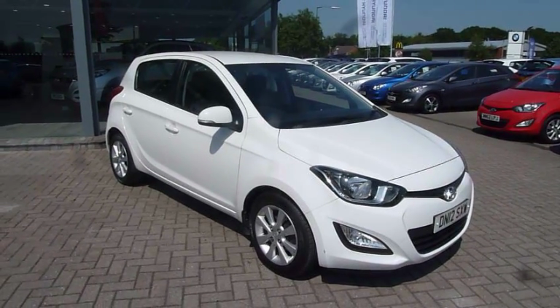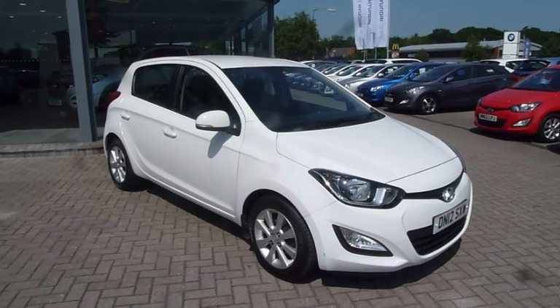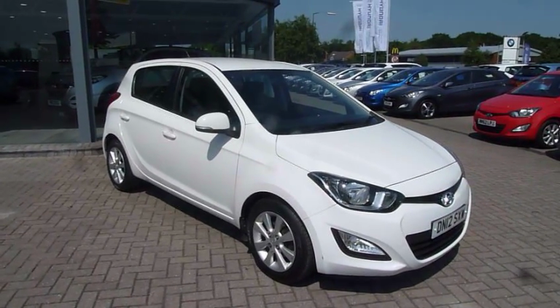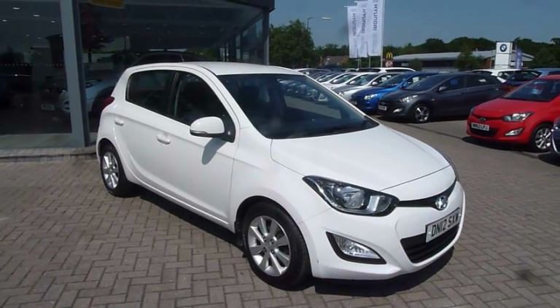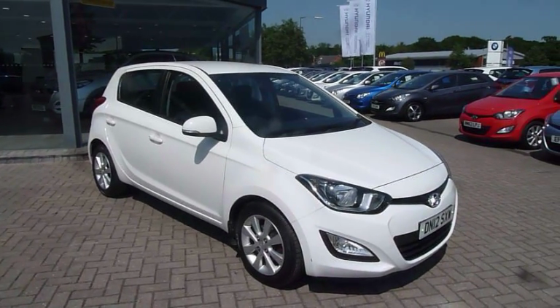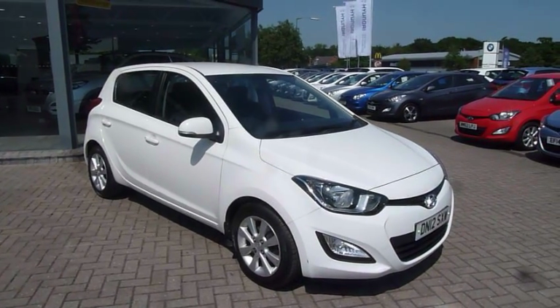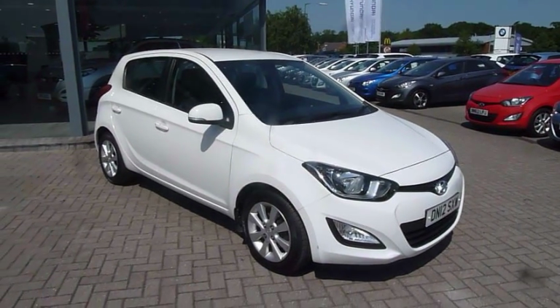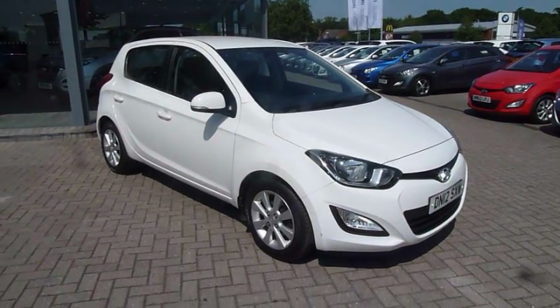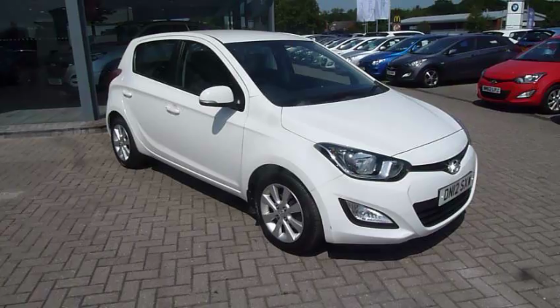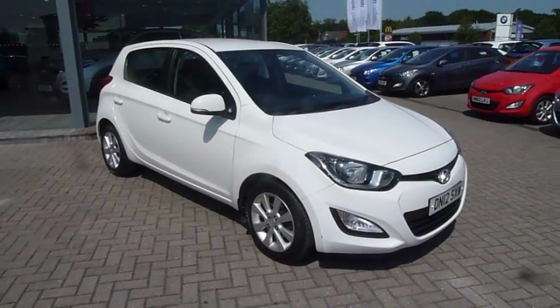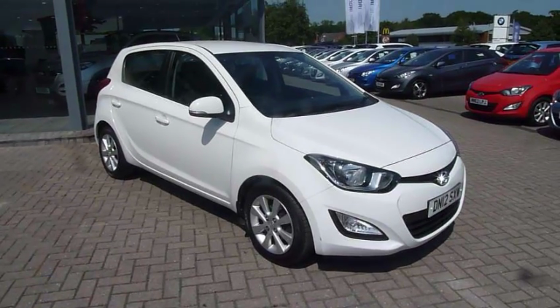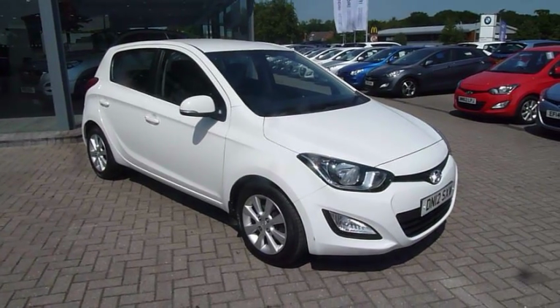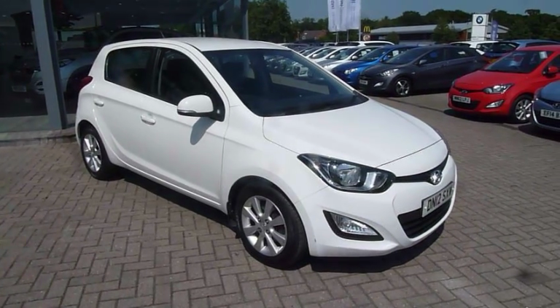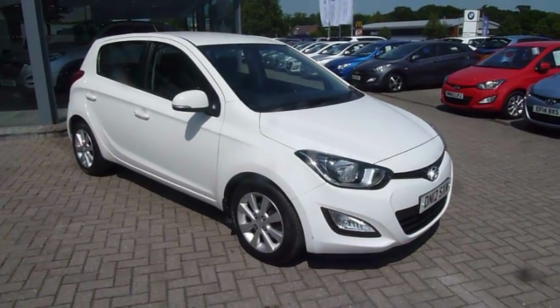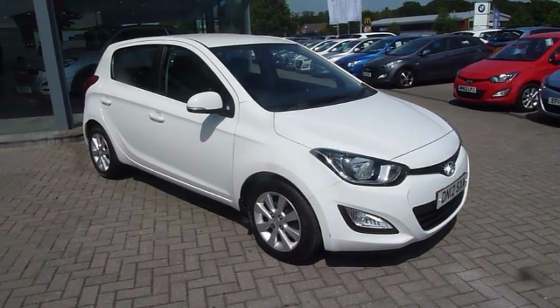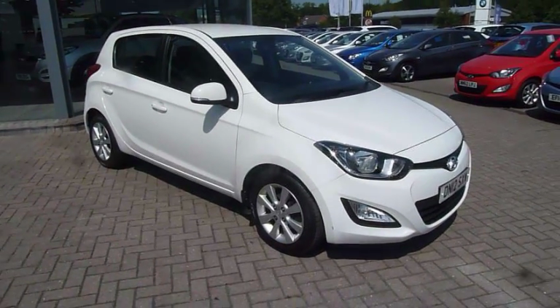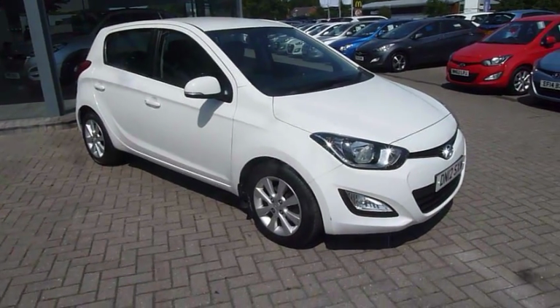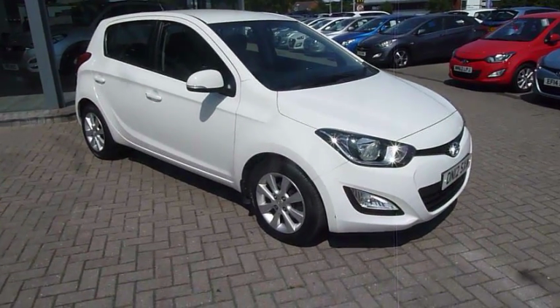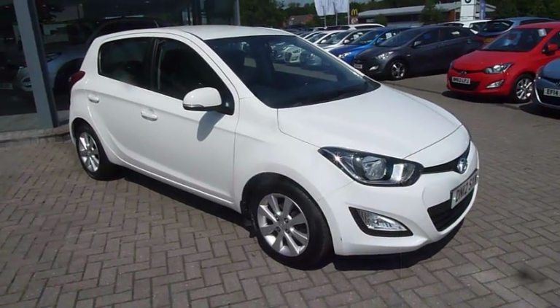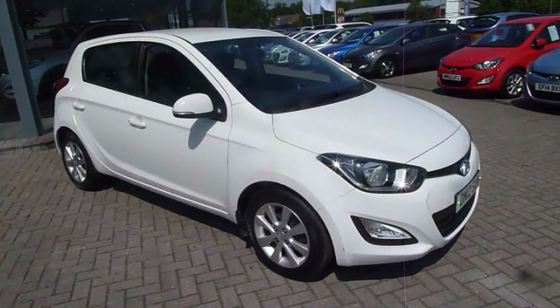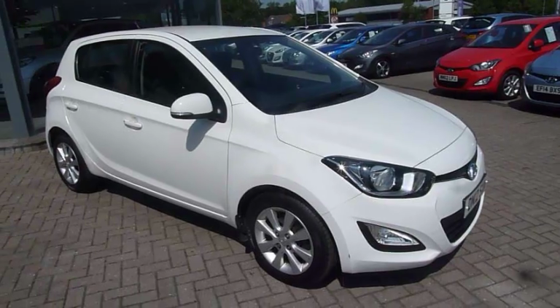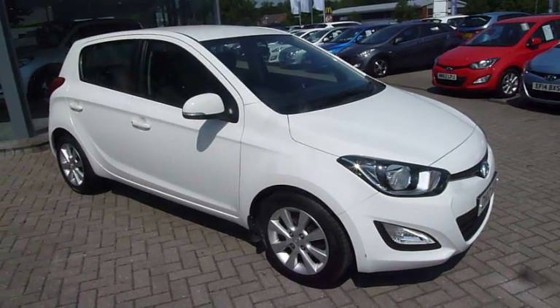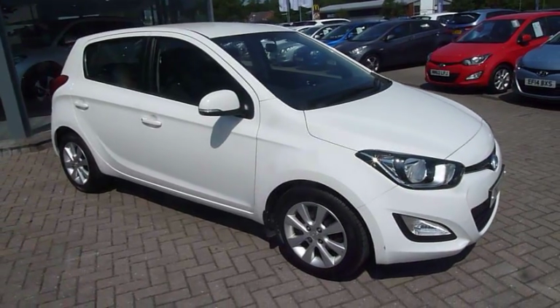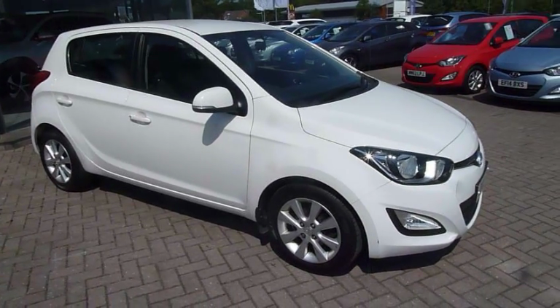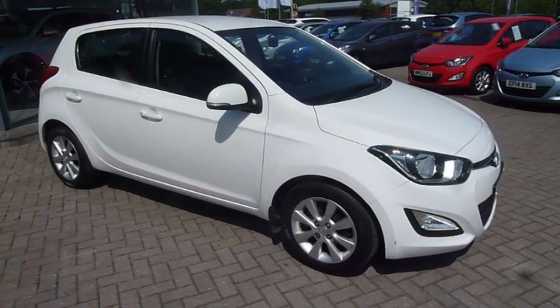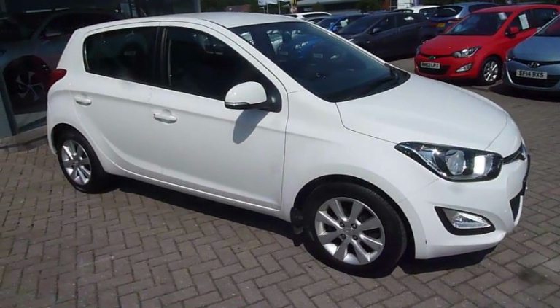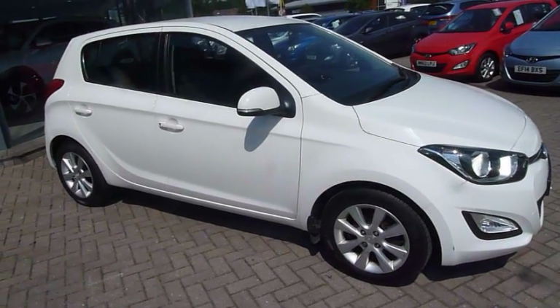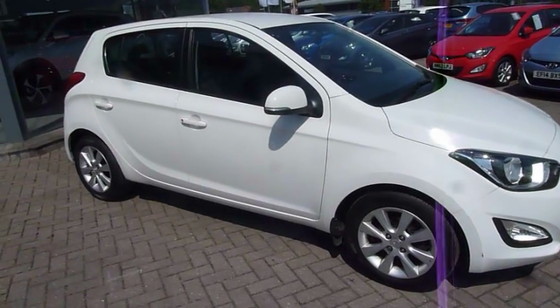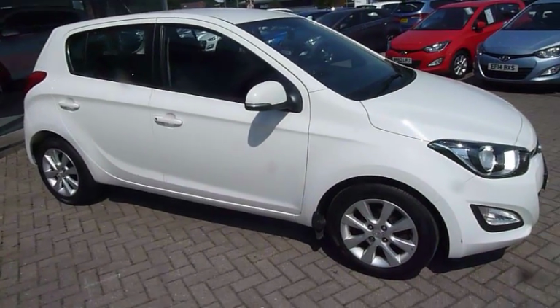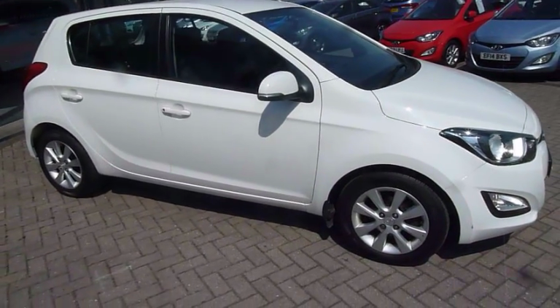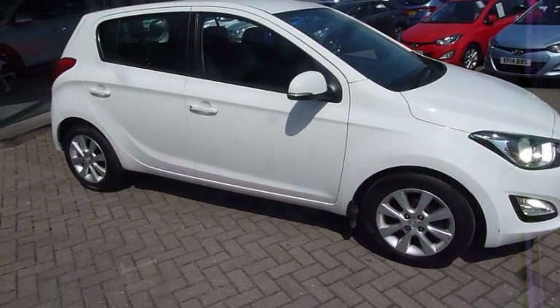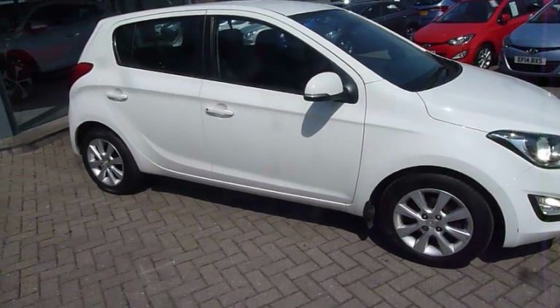Hi and welcome to JTU's Hyundai at Shrewsbury. My name's Rob. I'm just going to take you around this used Hyundai i20, a 2012 car. This particular car has covered just under 31,000 miles. It's the 1.2 active model, so mid-spec.